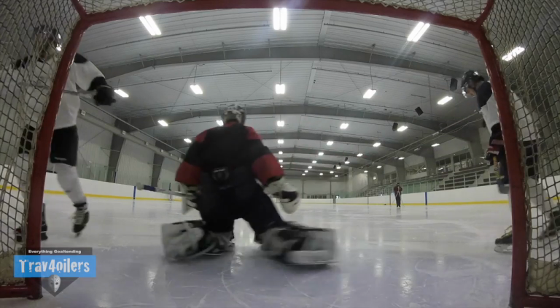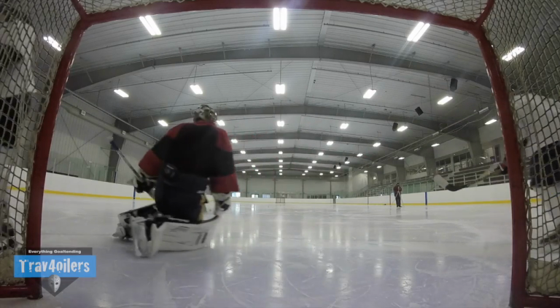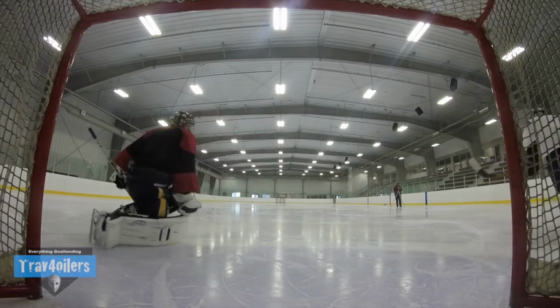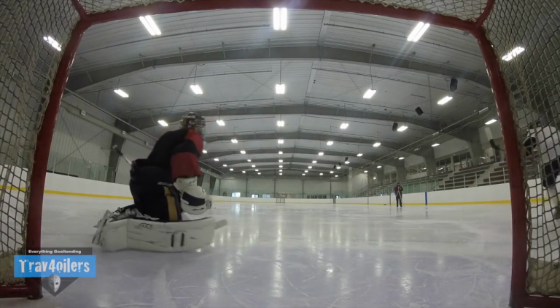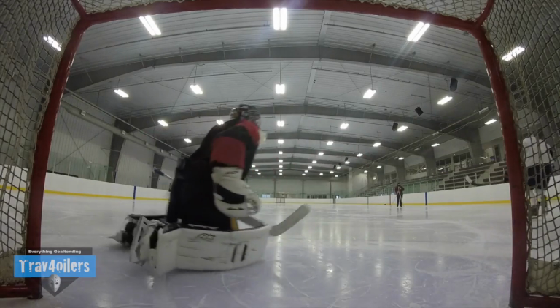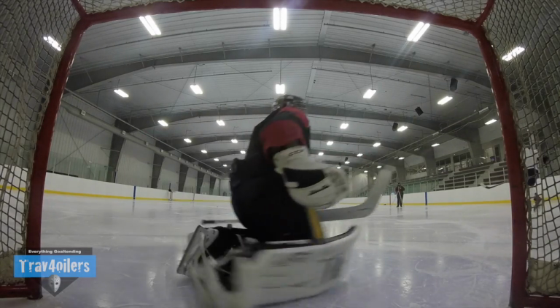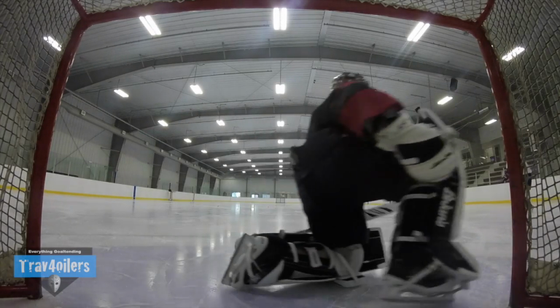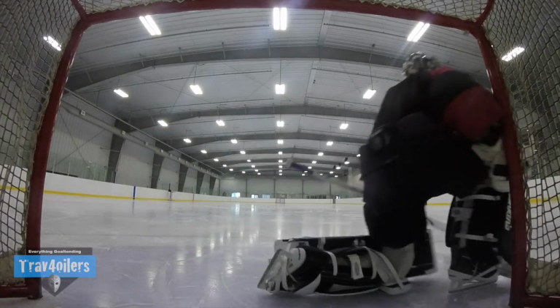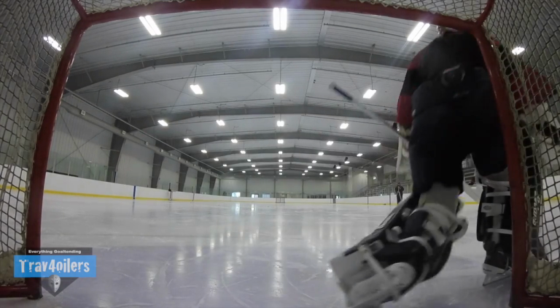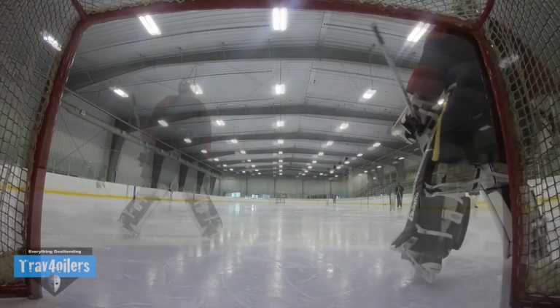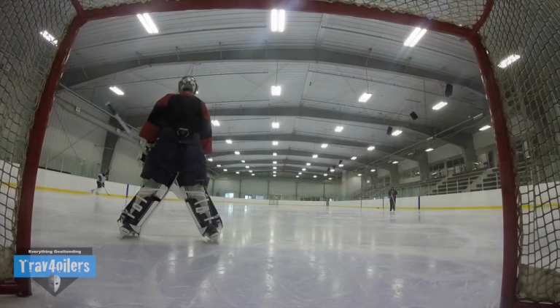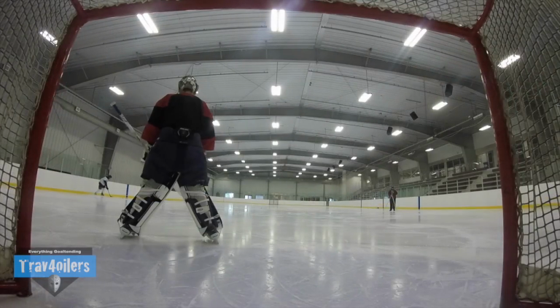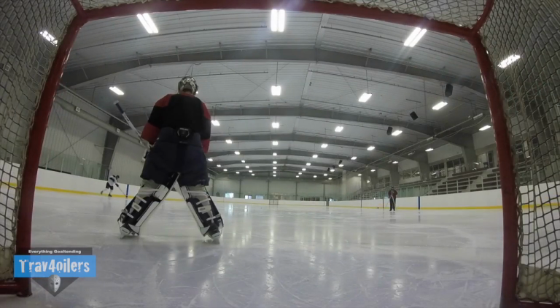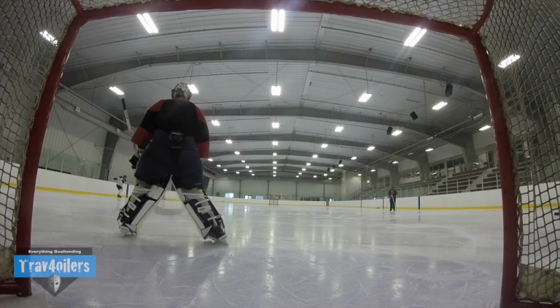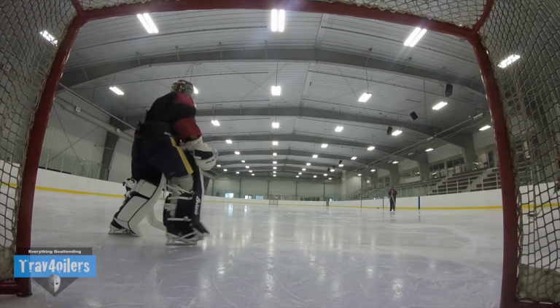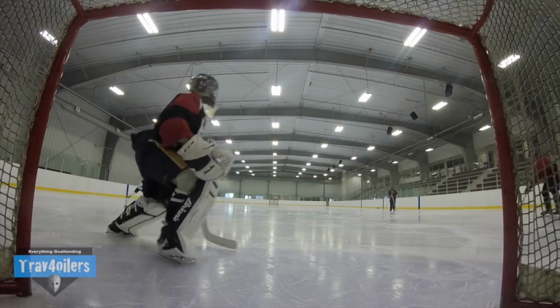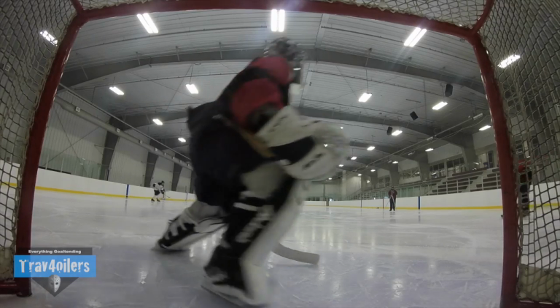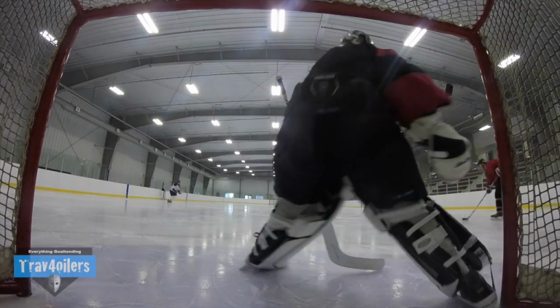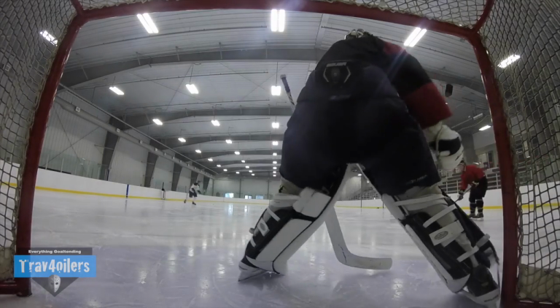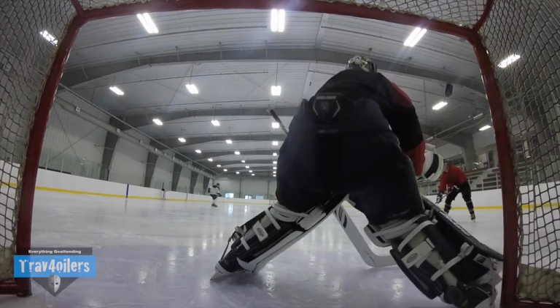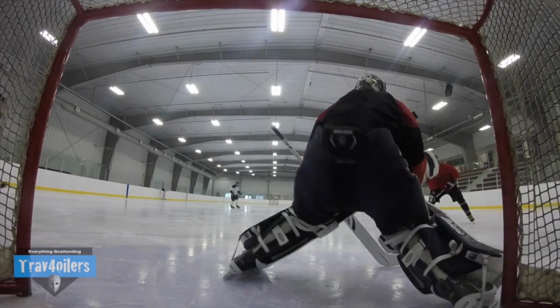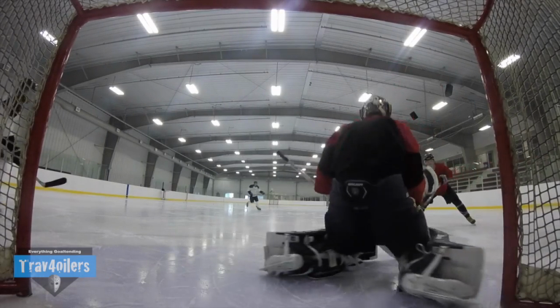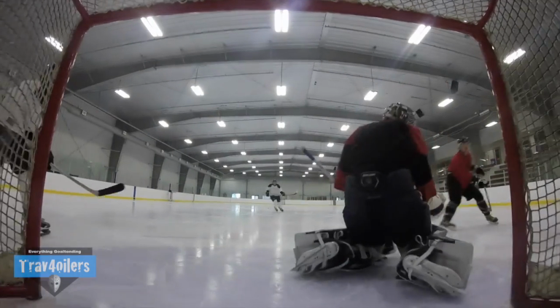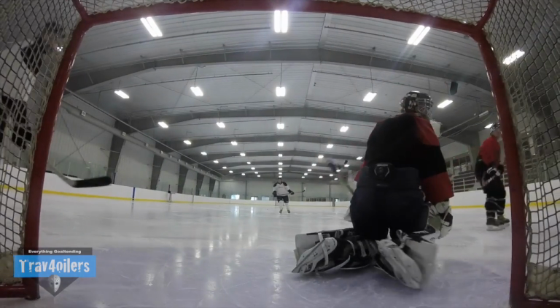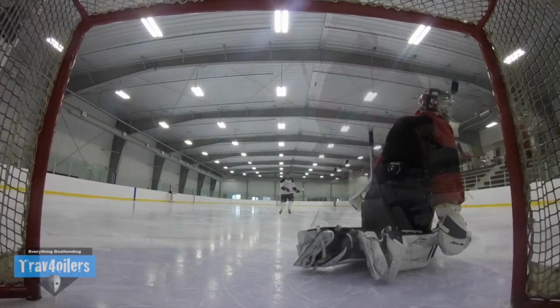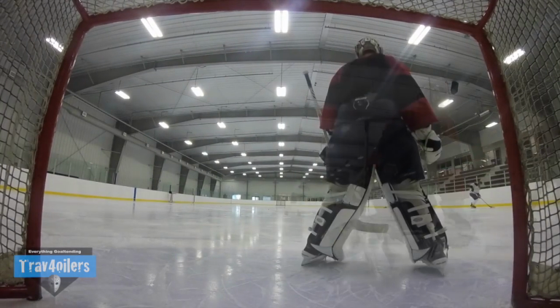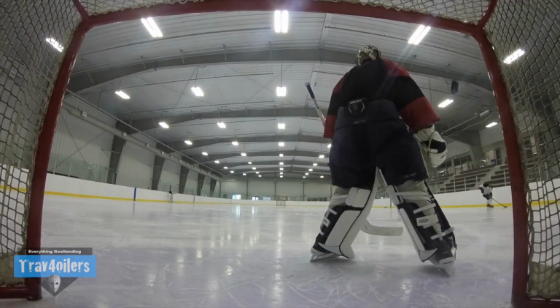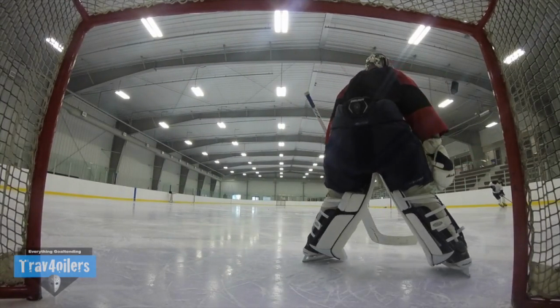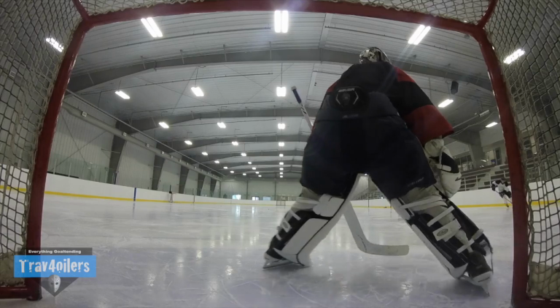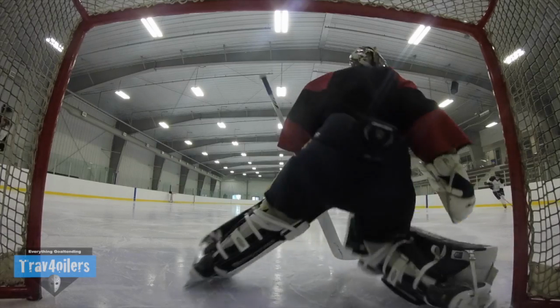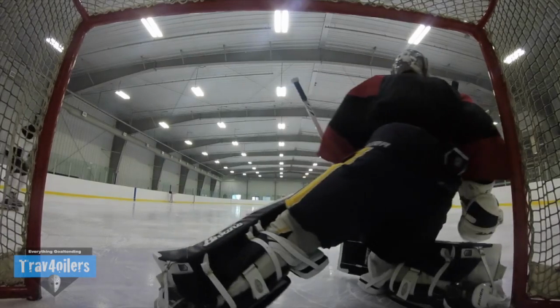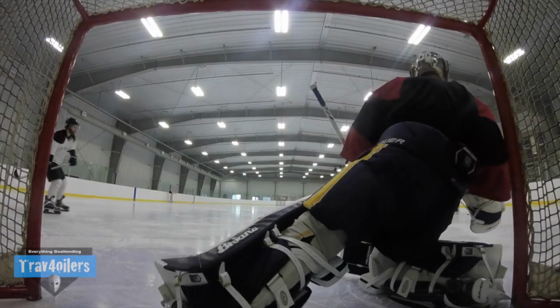I've been using Bauer Skates for probably the last seven to eight seasons and I am a little bit biased here. I love Bauer Gold Skates and I love everything about them — the steel, the cowling, the boot, and everything in between.